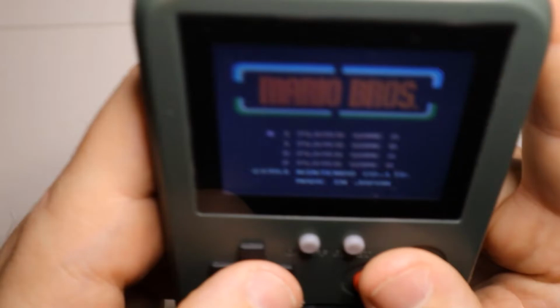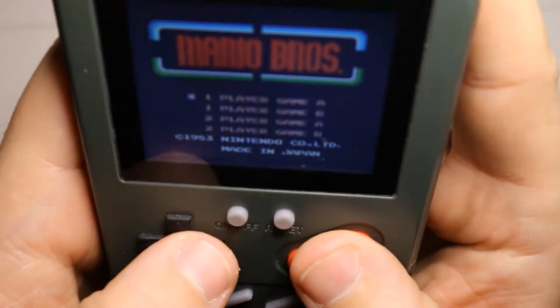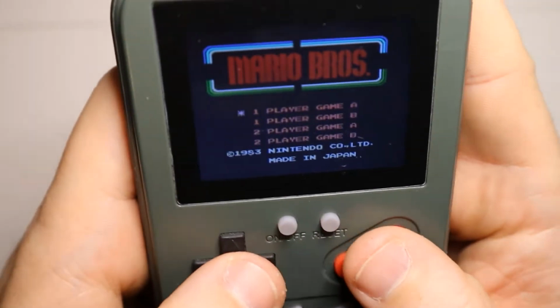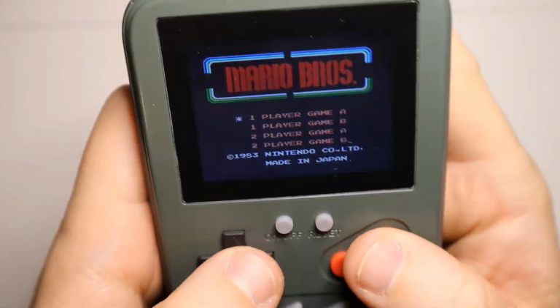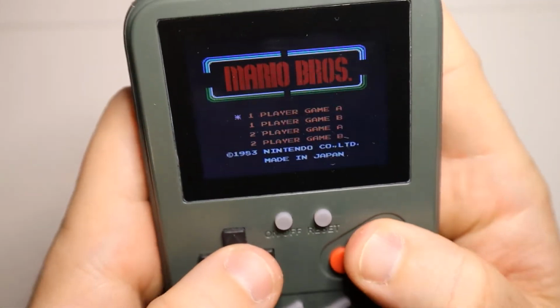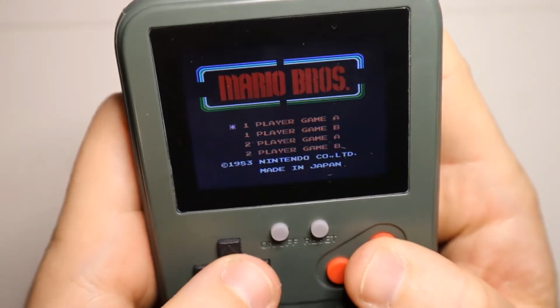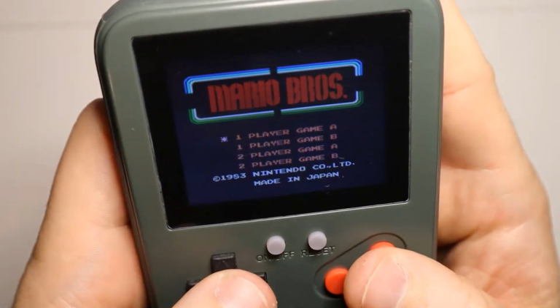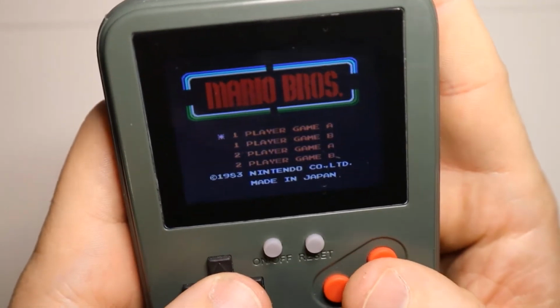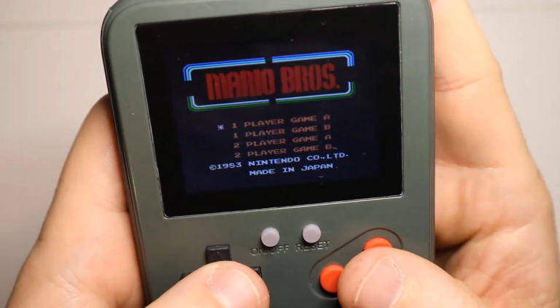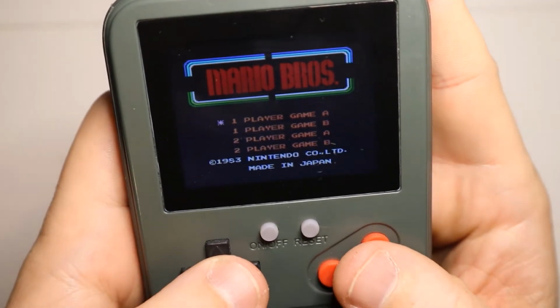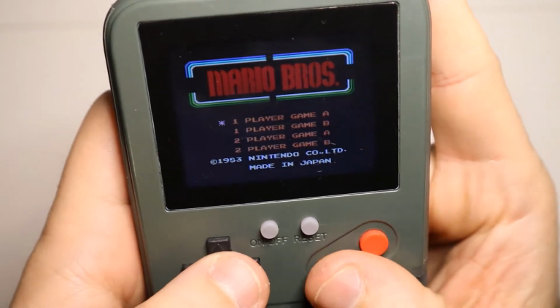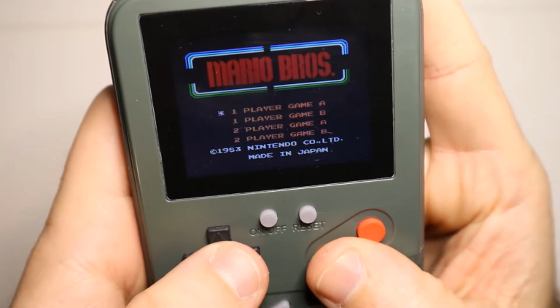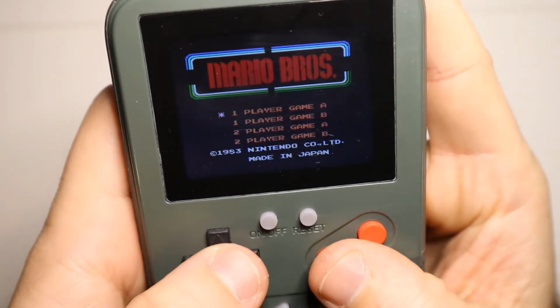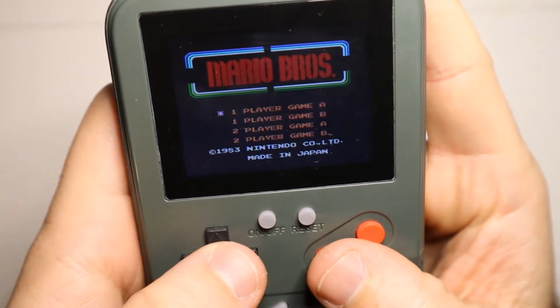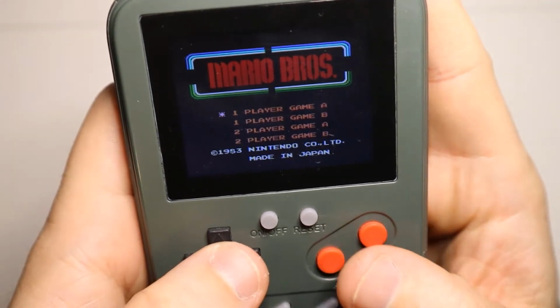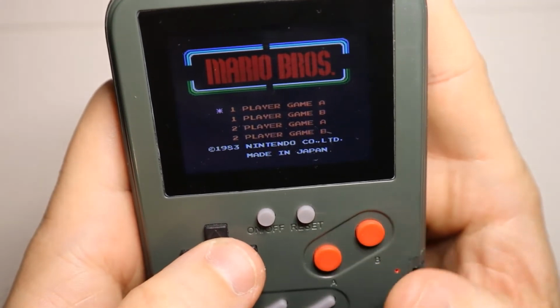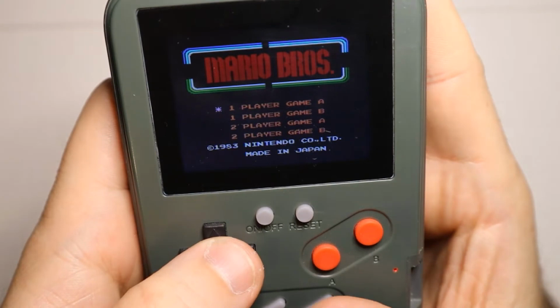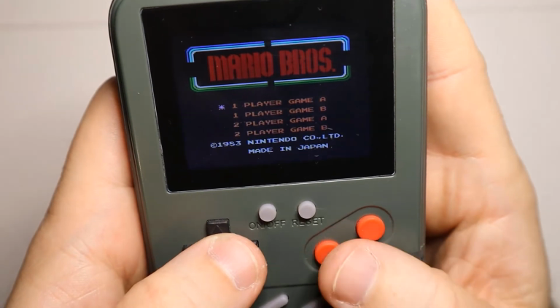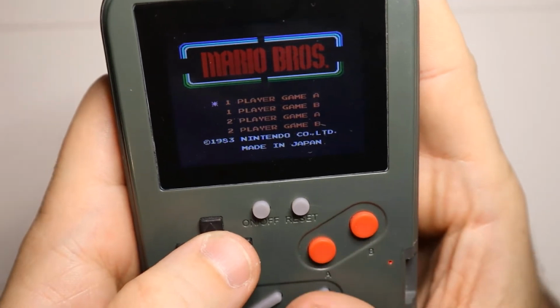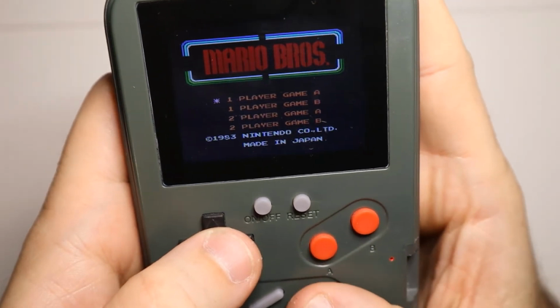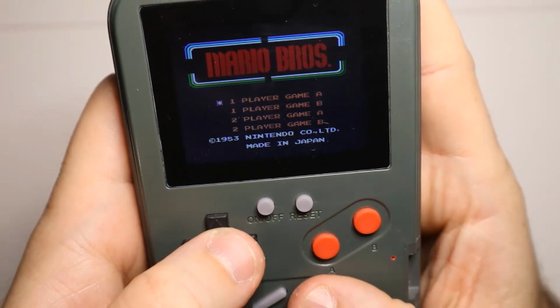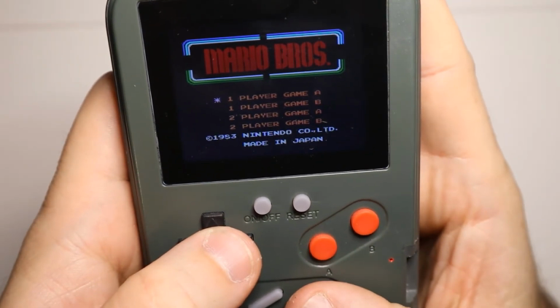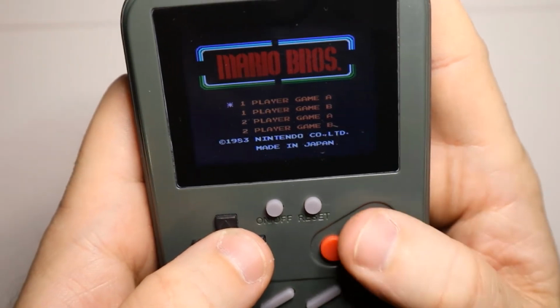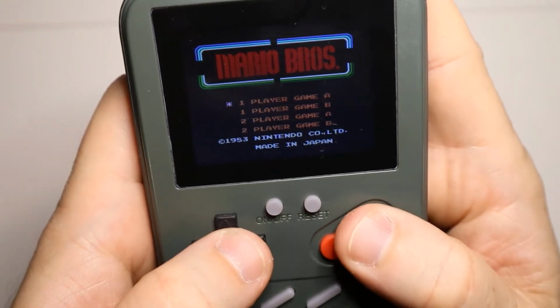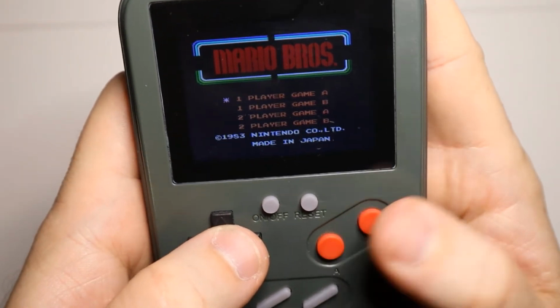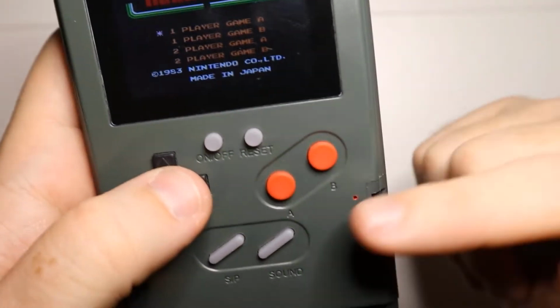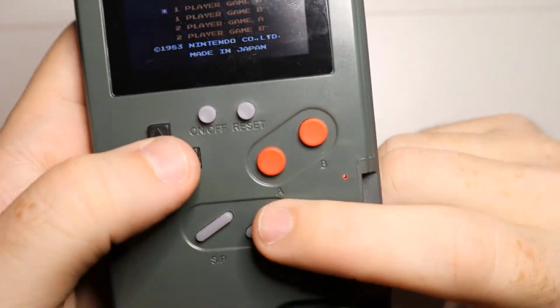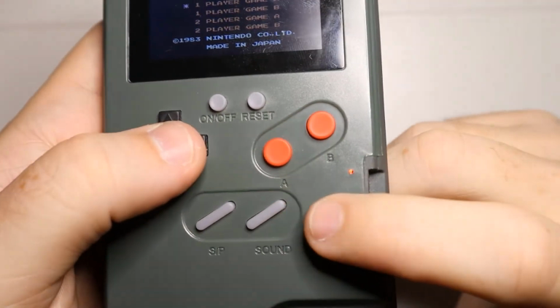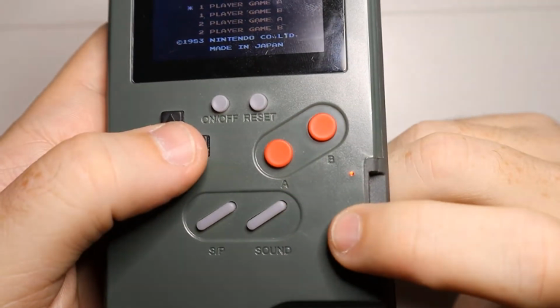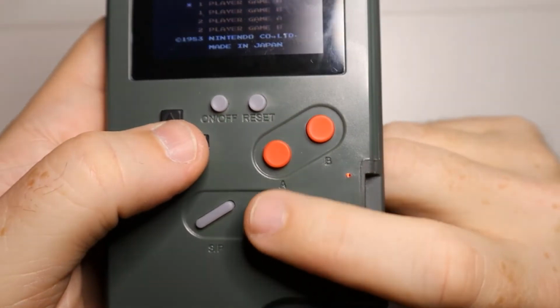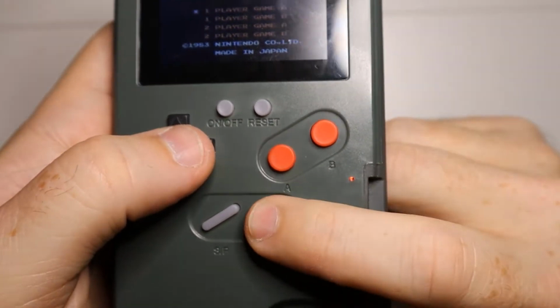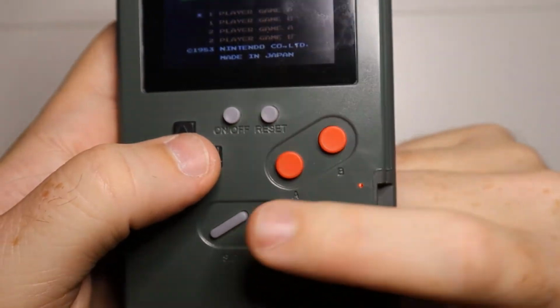We've got Mario Brothers. You can turn the sound off using this button here.